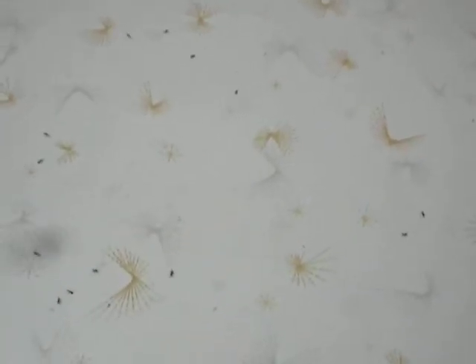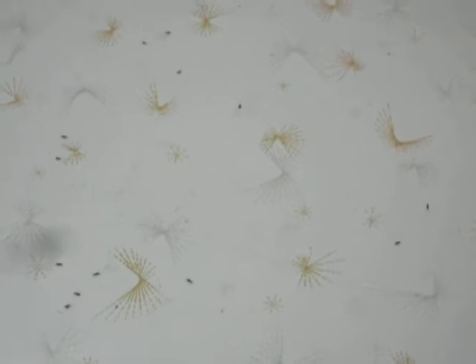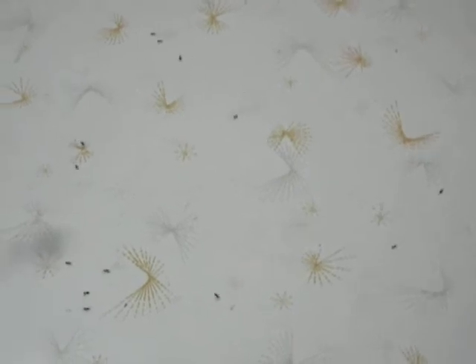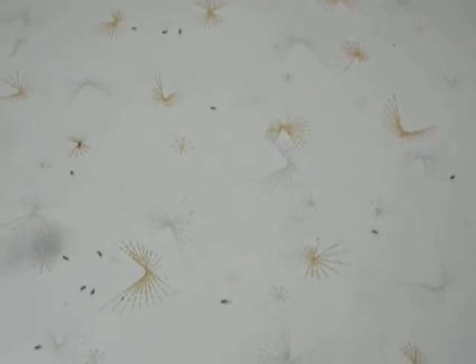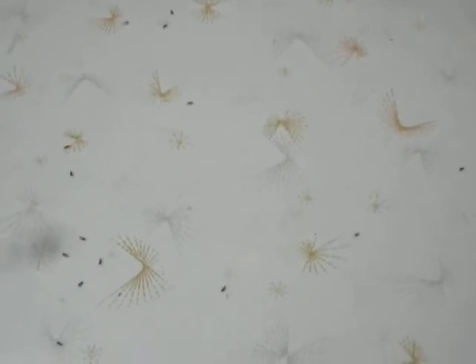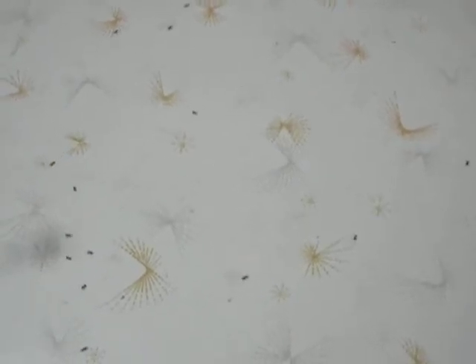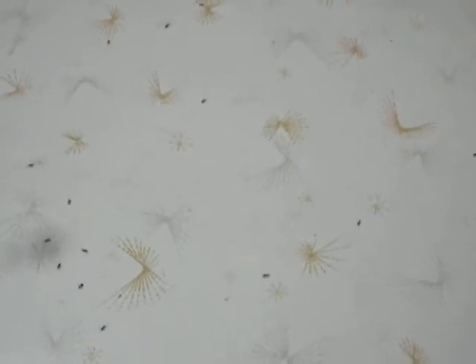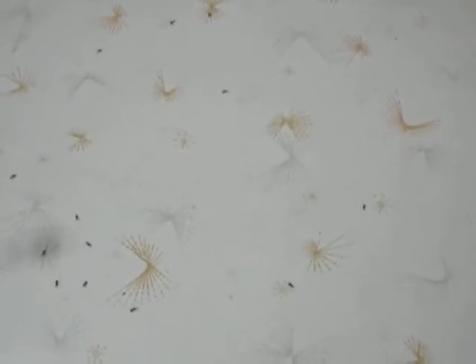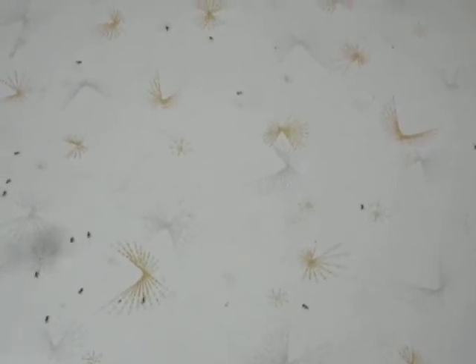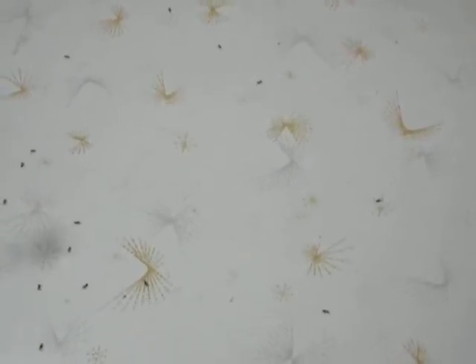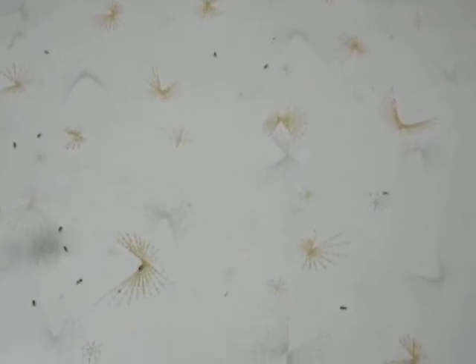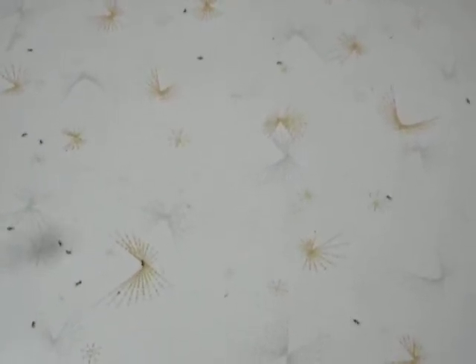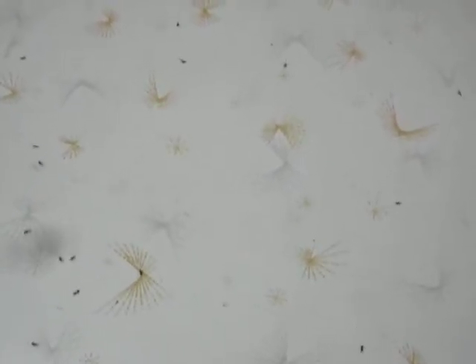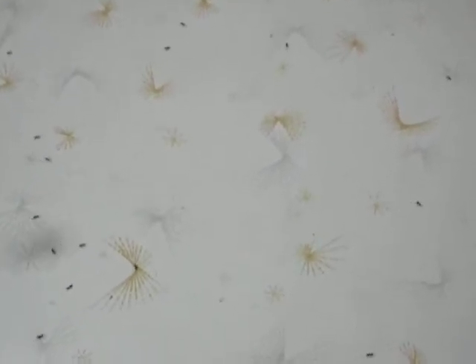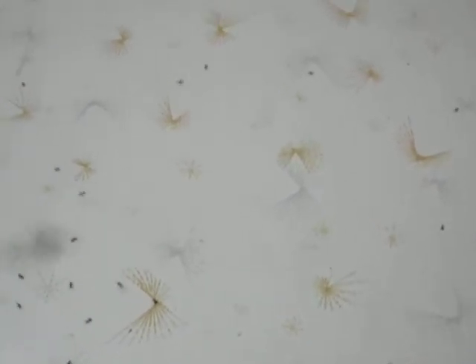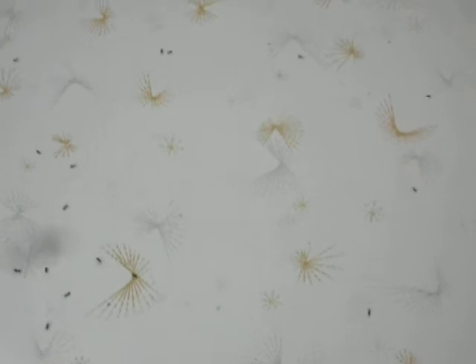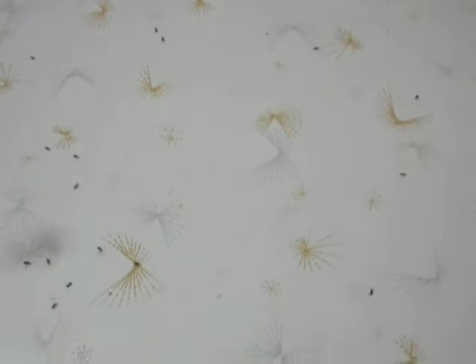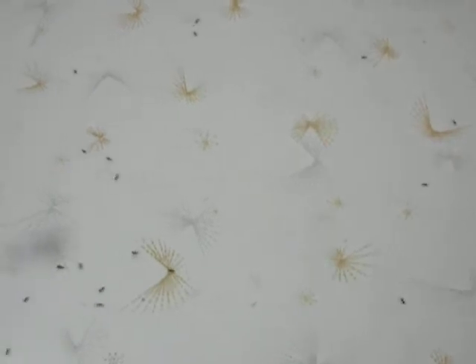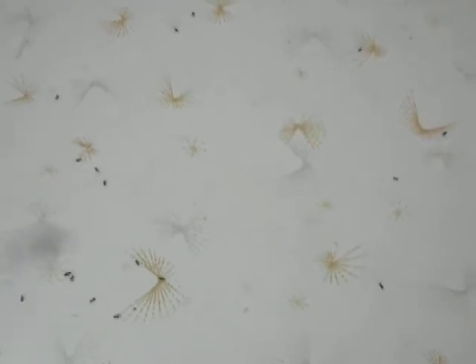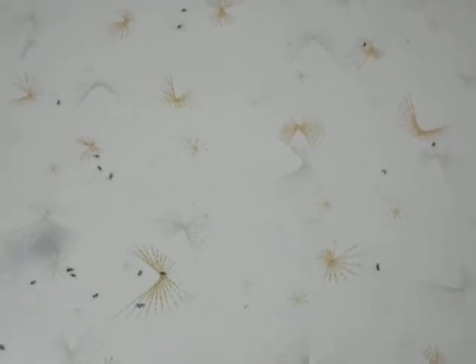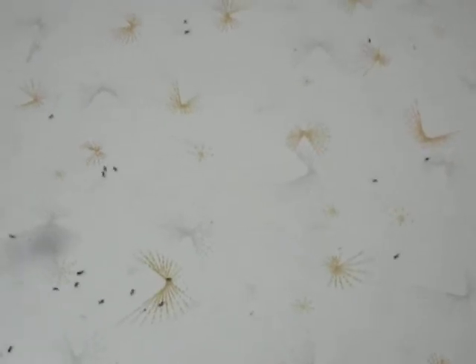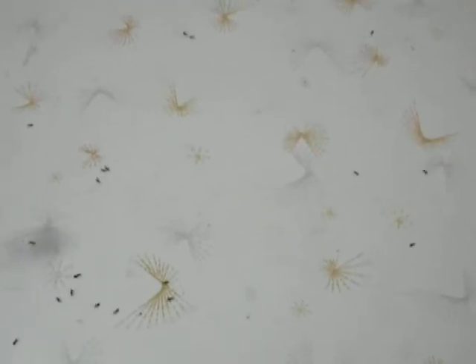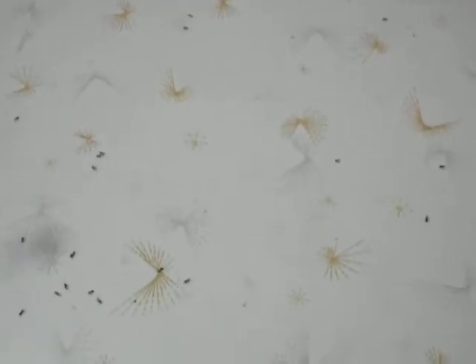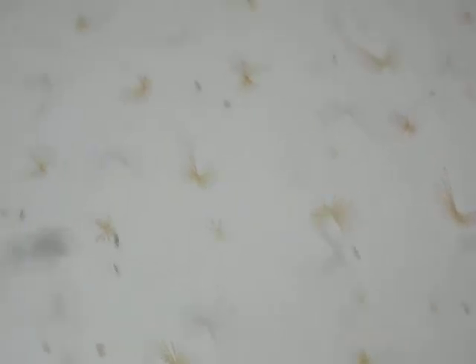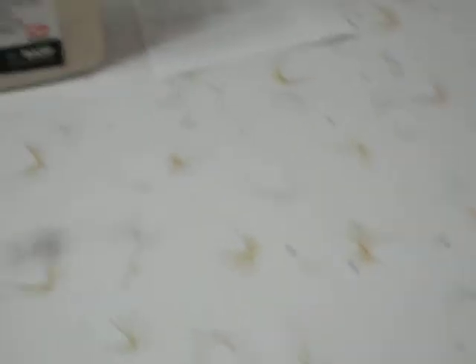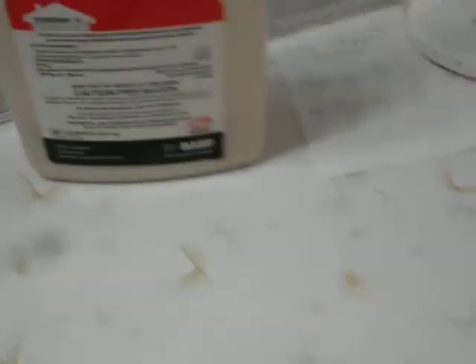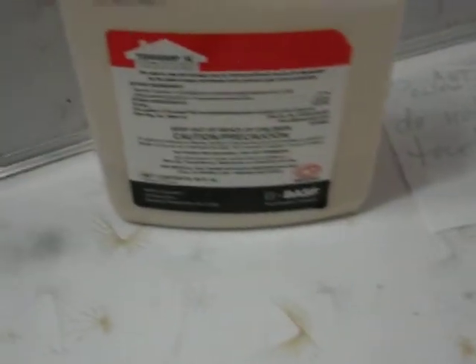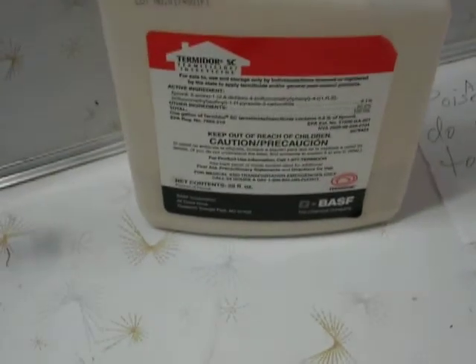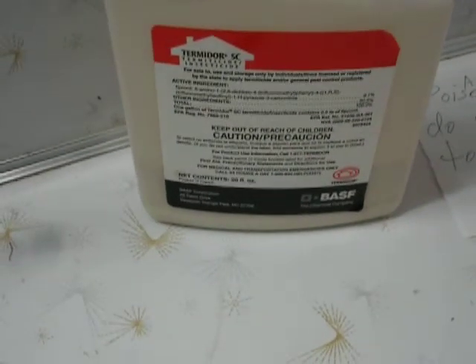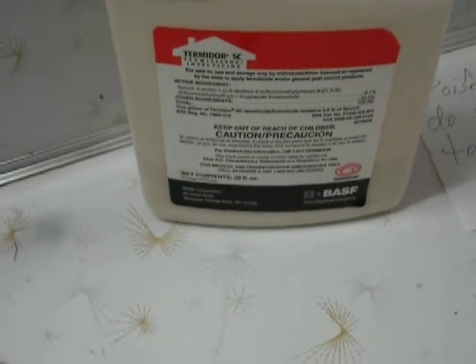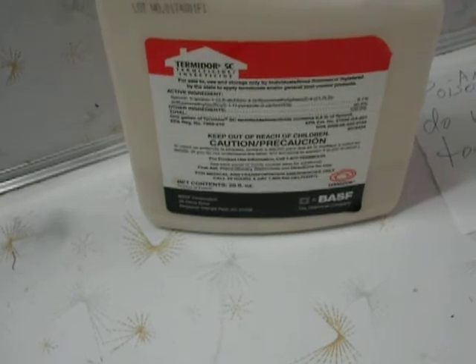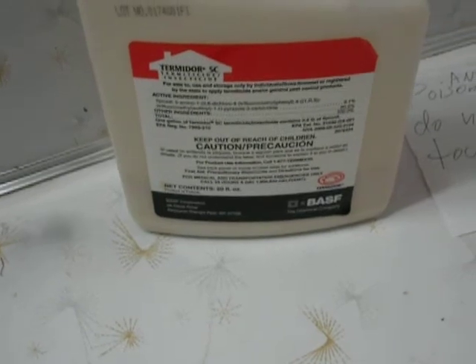It cuts down where you won't see quite as many of them, but it doesn't actually kill the hives. So what I did is I talked to an inspector and asked what they spray when they come to the house. What the guy told me is they use this — this is Termidor.